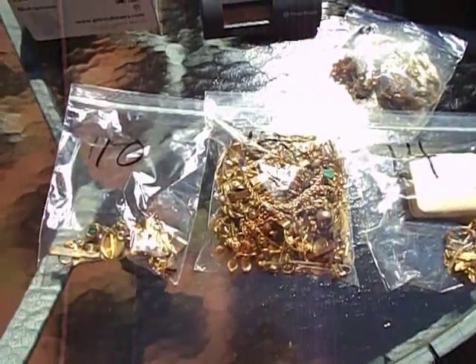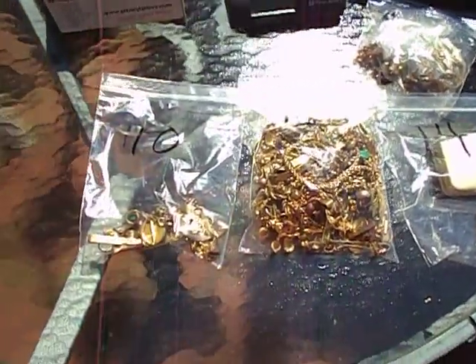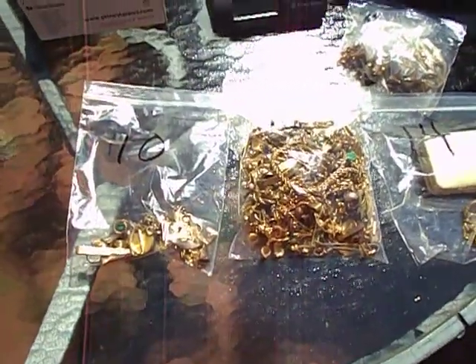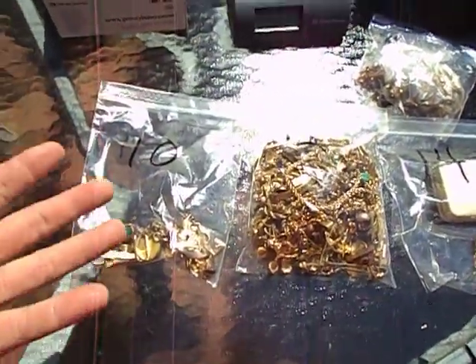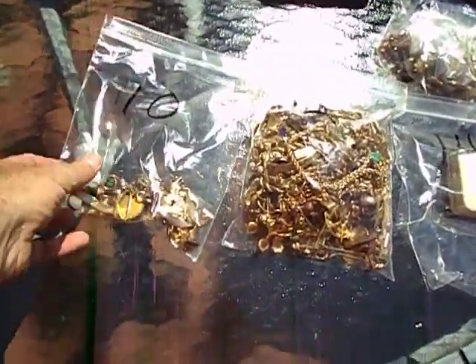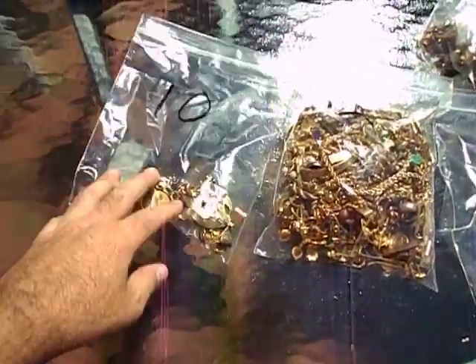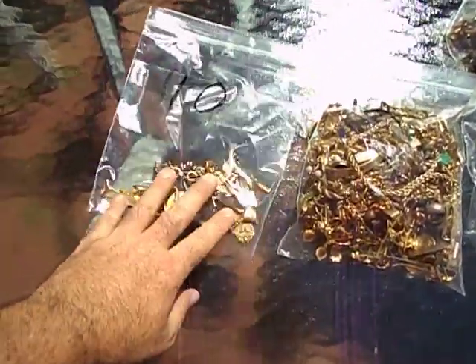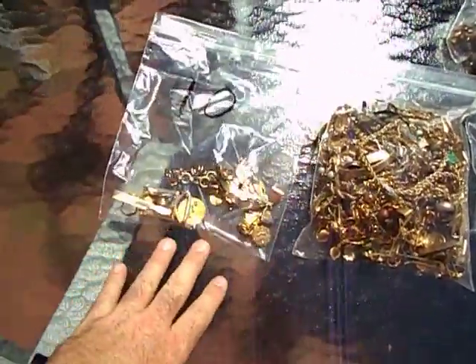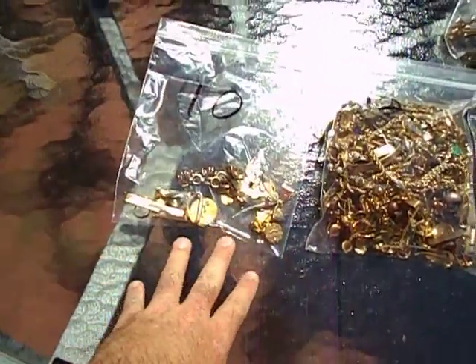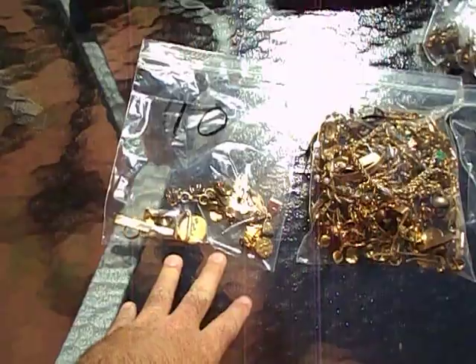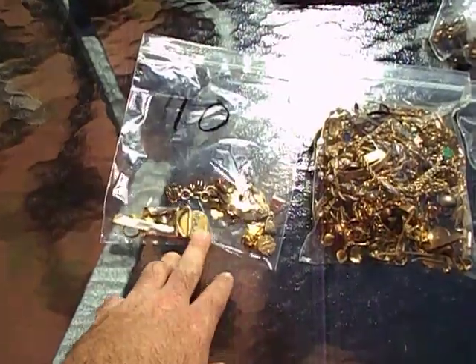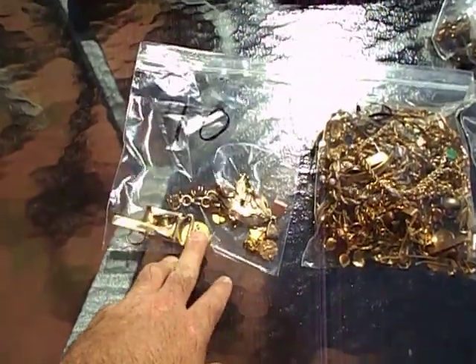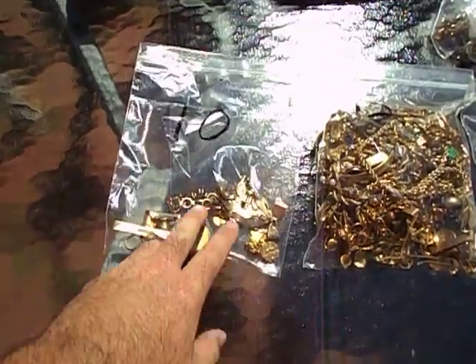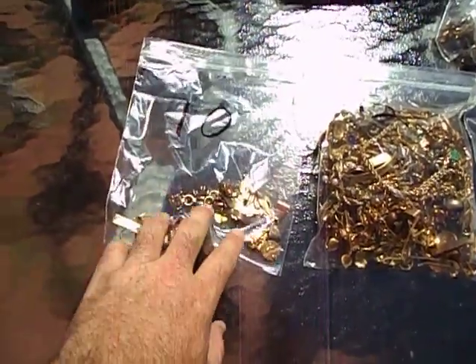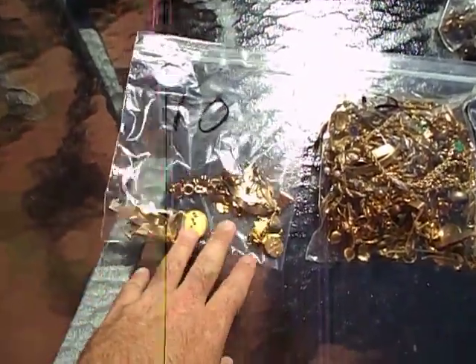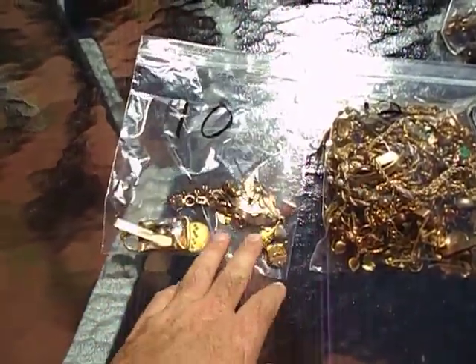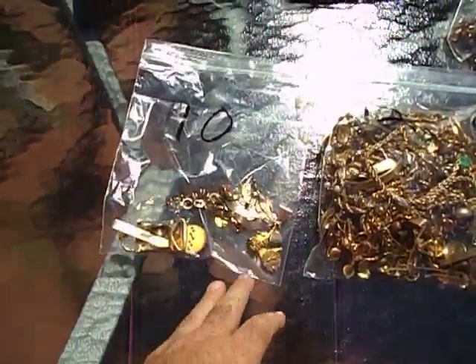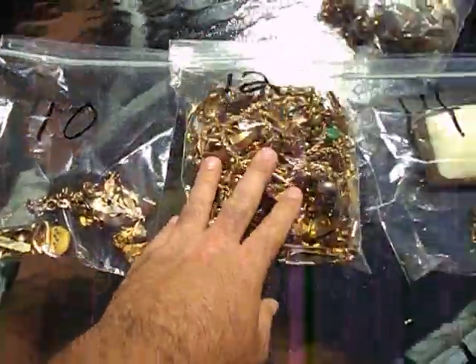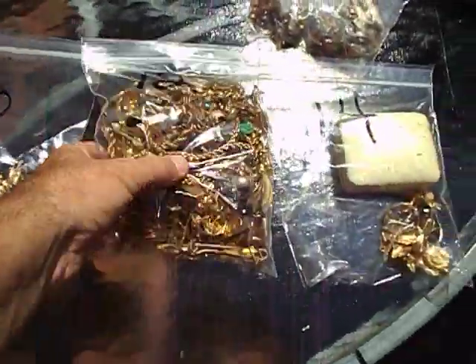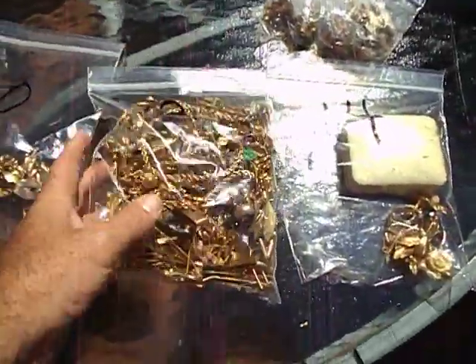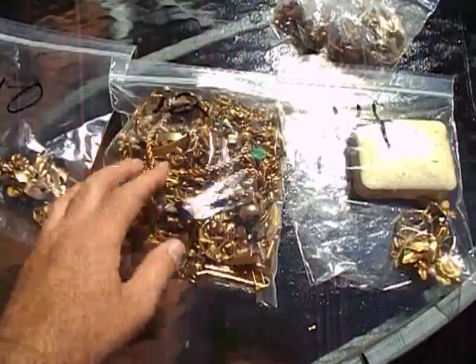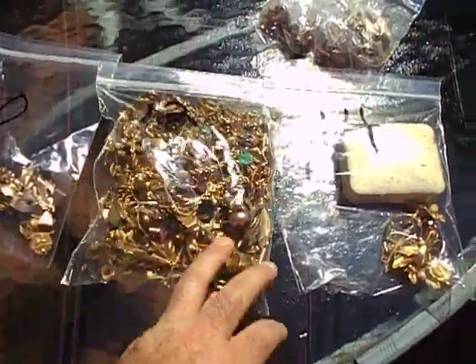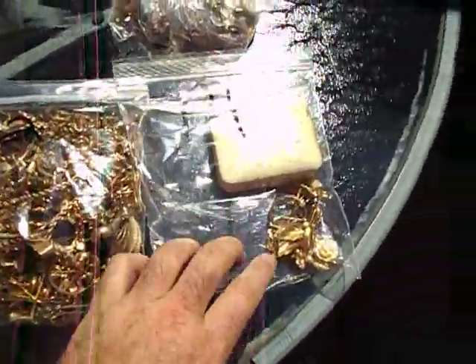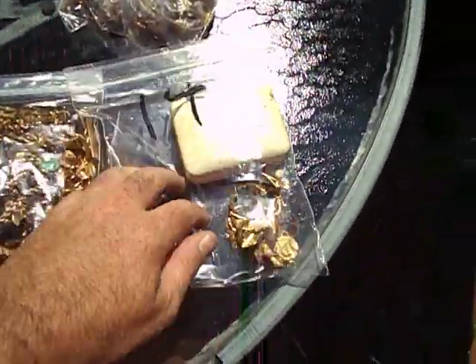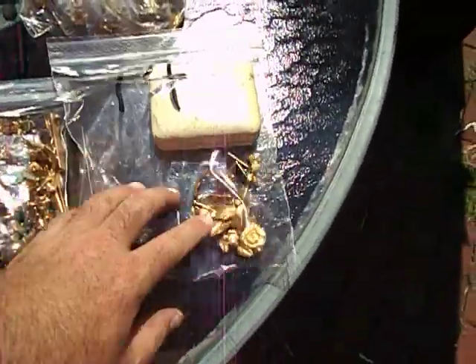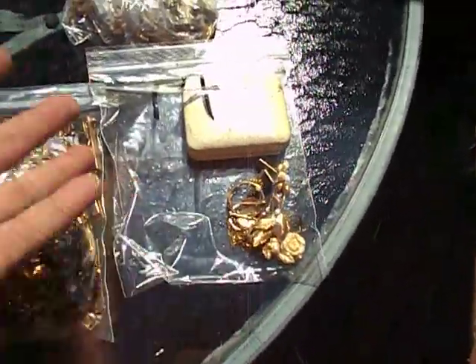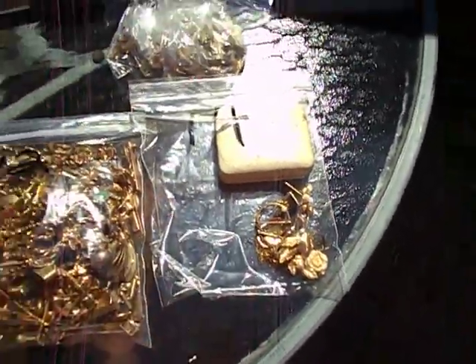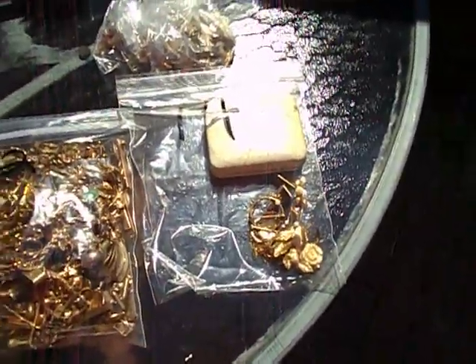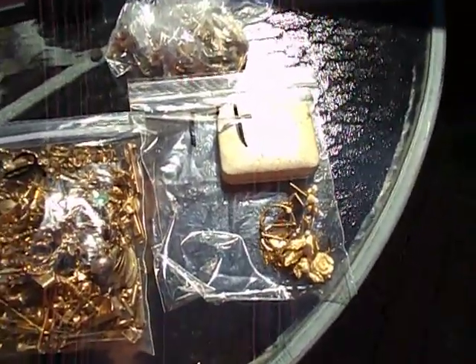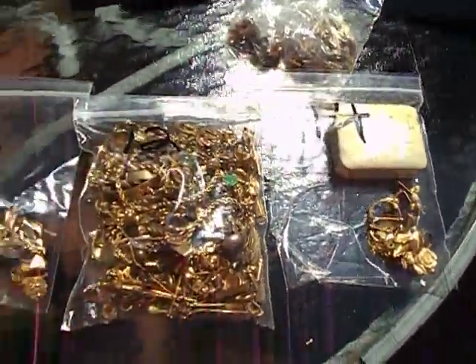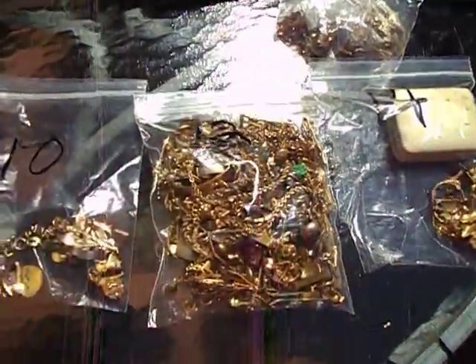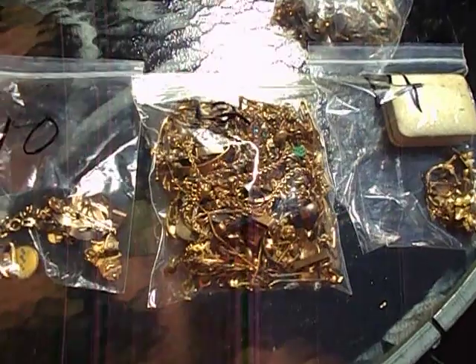And what I have here is like three bags. This is stuff we had and just separated recently. This is what I have that's 10 carat gold-filled, this is 12 carat and there's a lot here, and what's in this bag is 14 carat gold-filled.